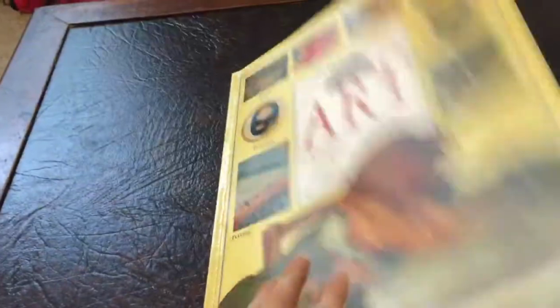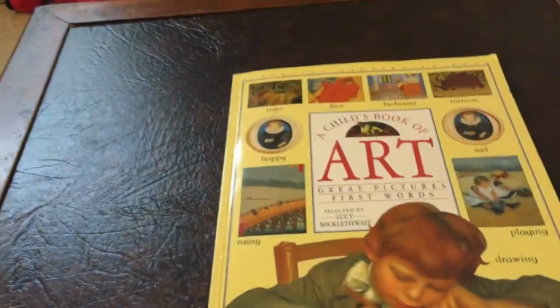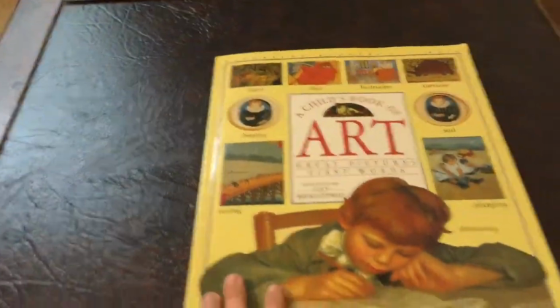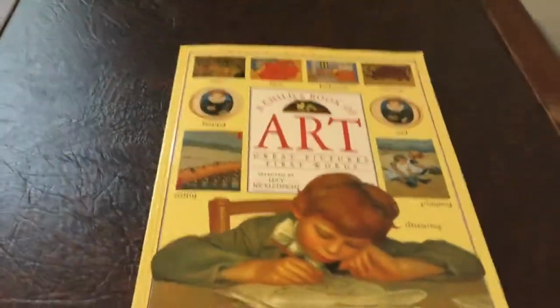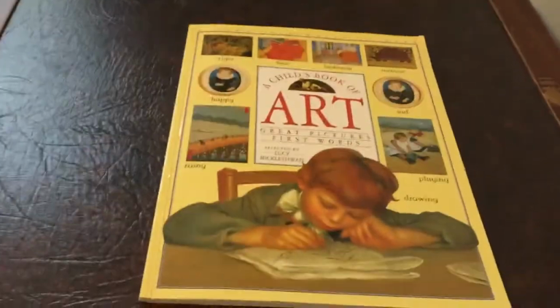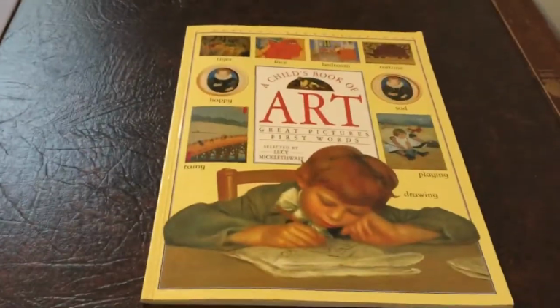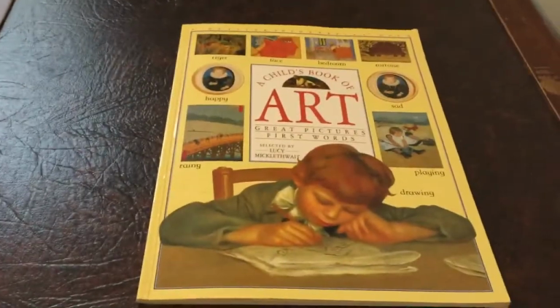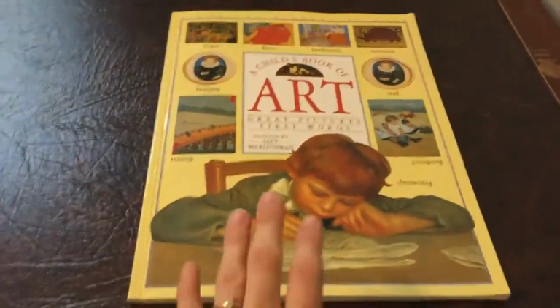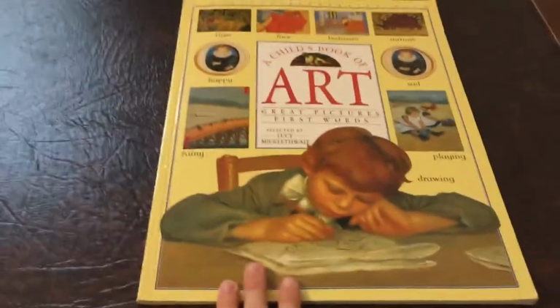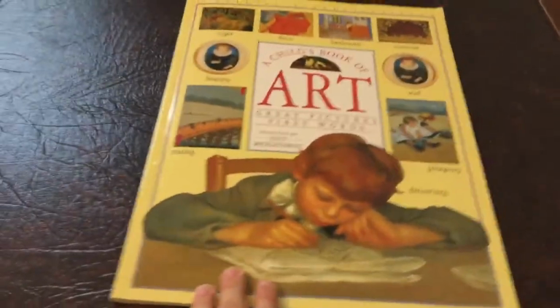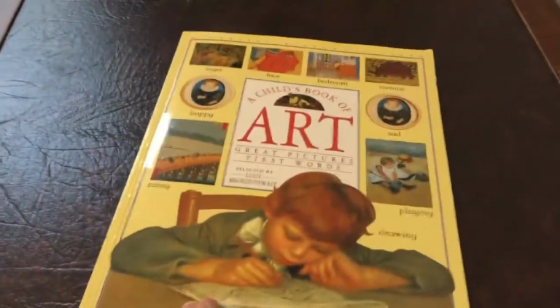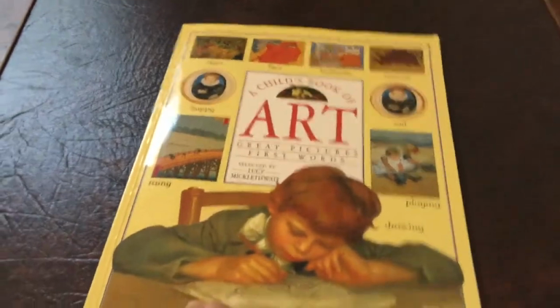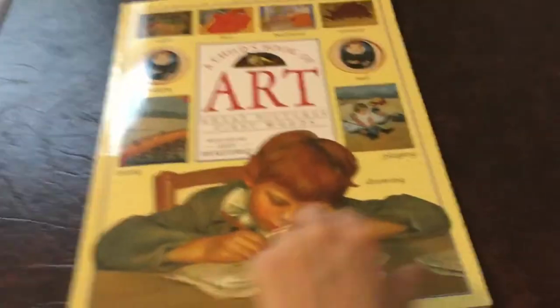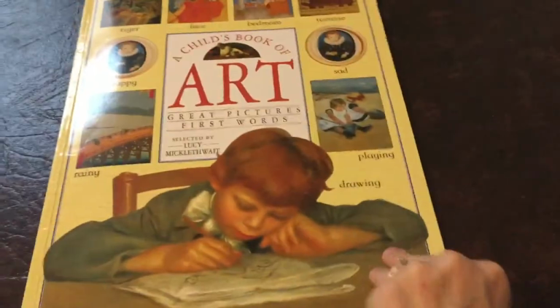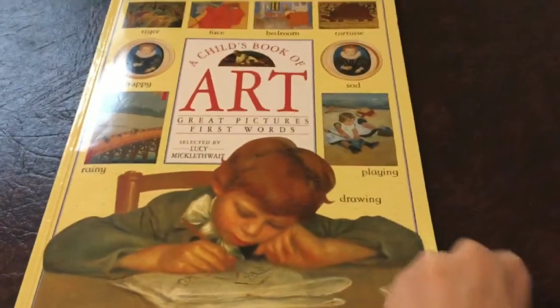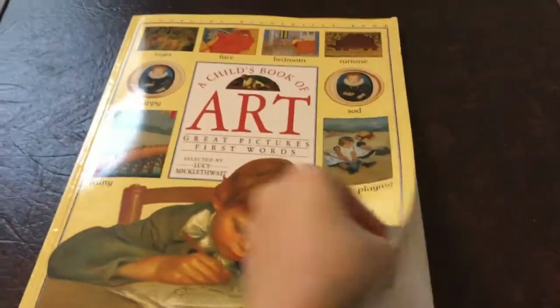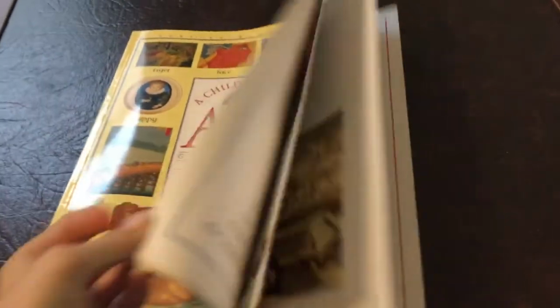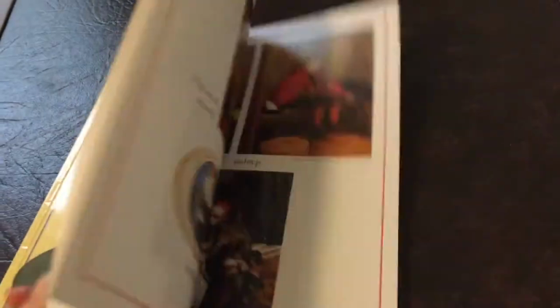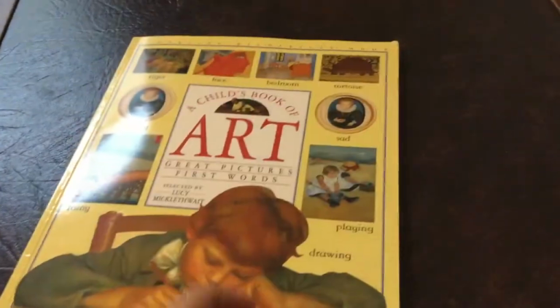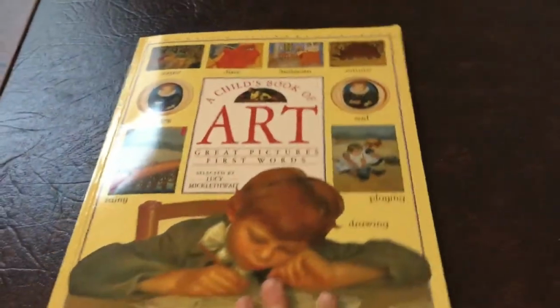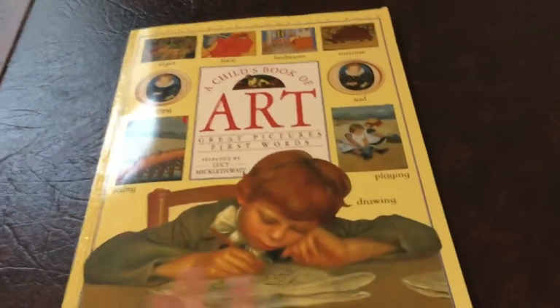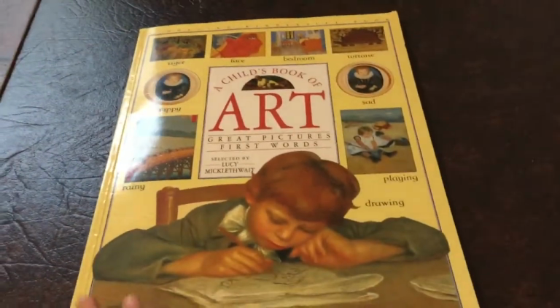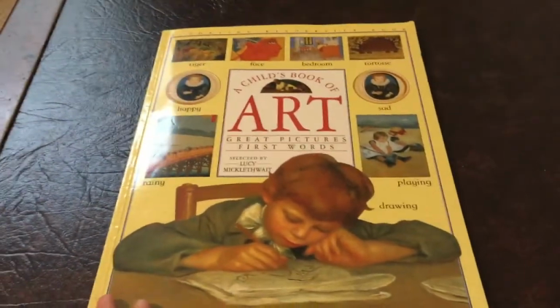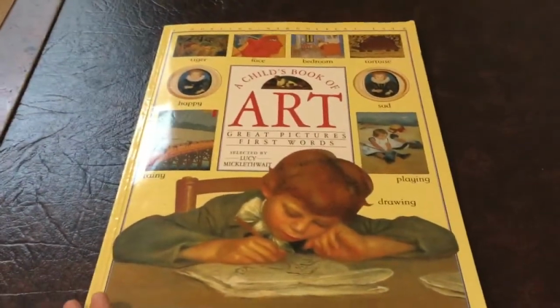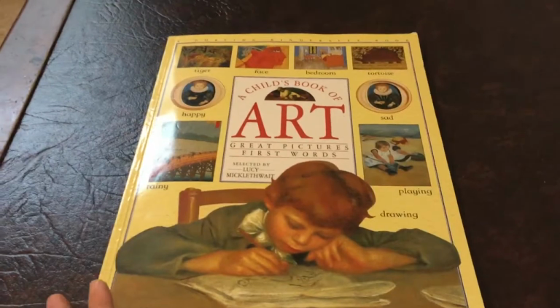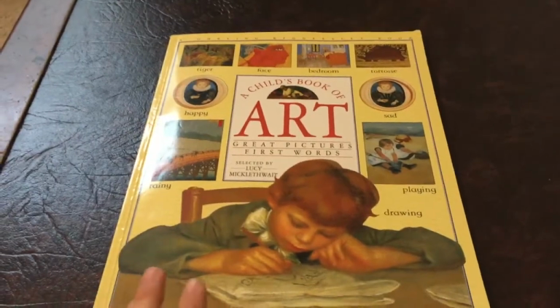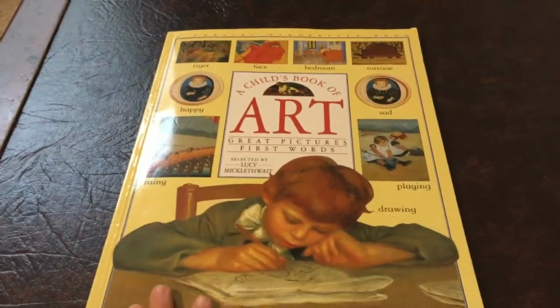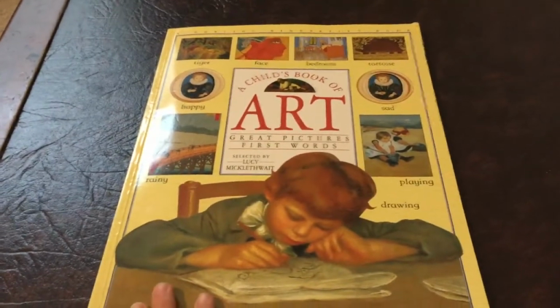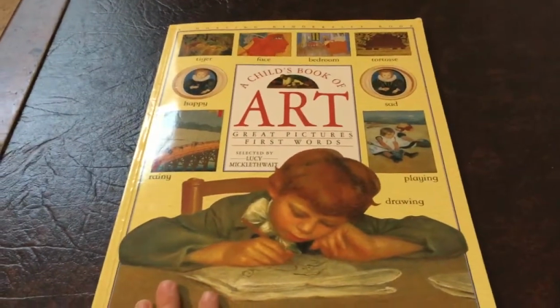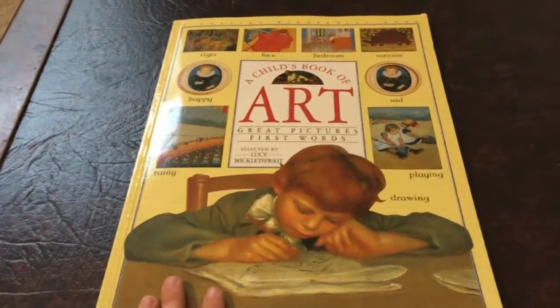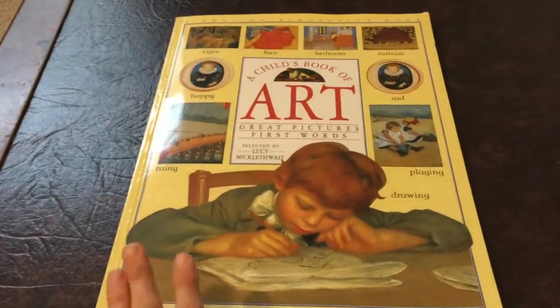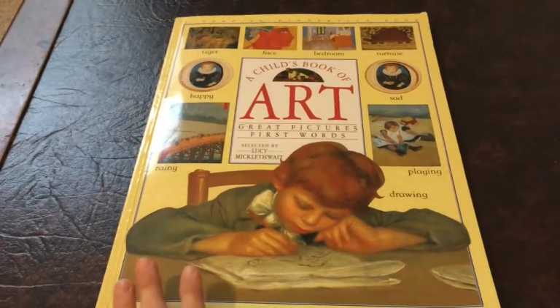I highly recommend getting this book. It will become a favorite in our house and I'll probably see my son looking at it for years to come — probably even showing it to his kids. If you like art, I highly recommend getting this book.